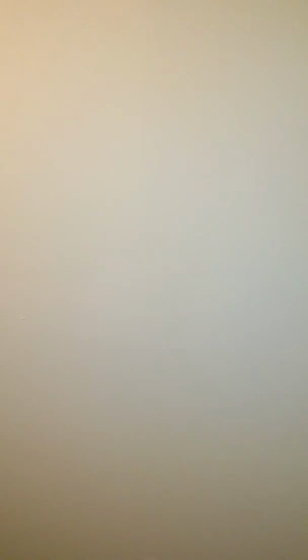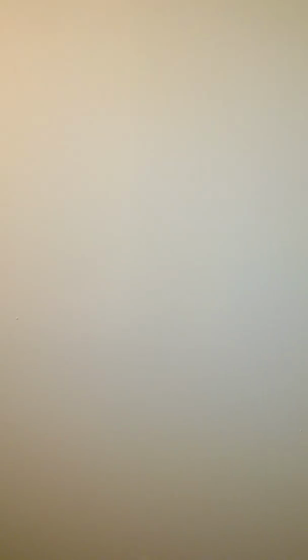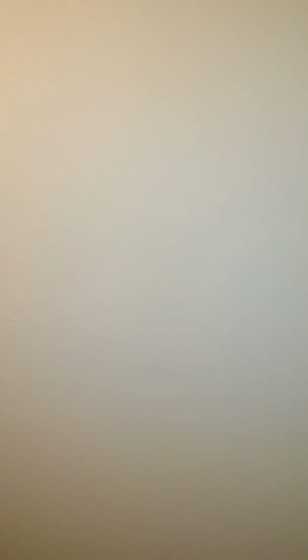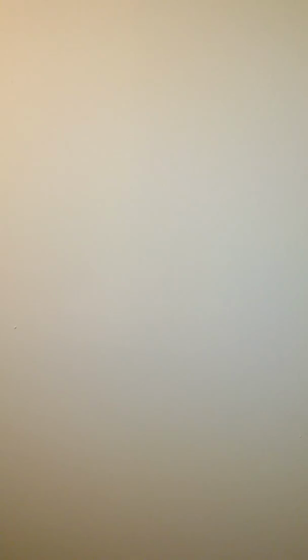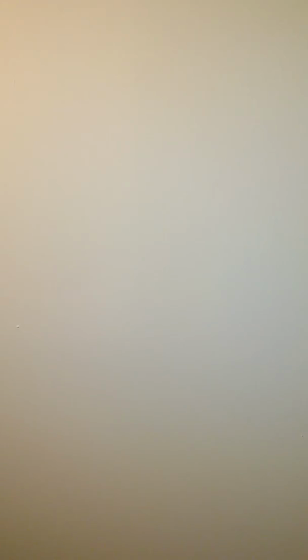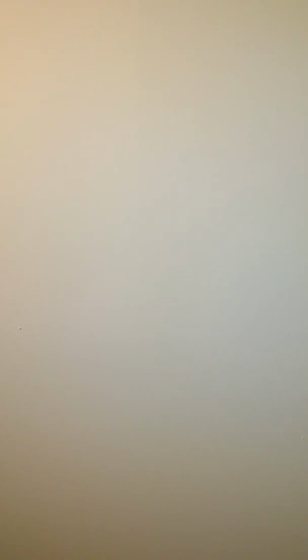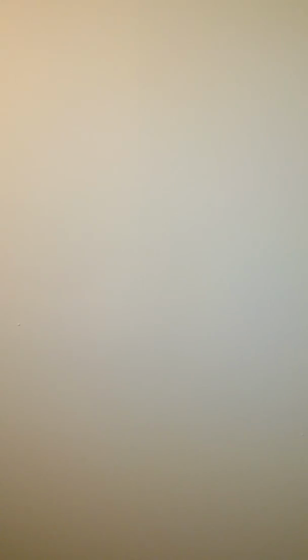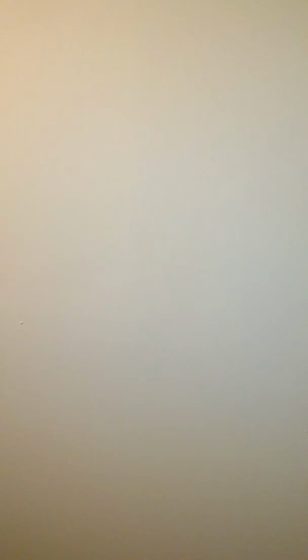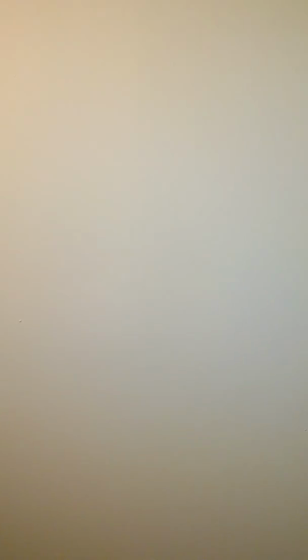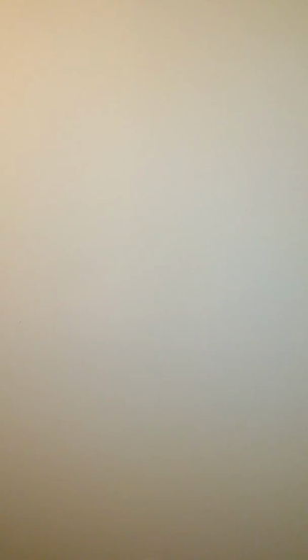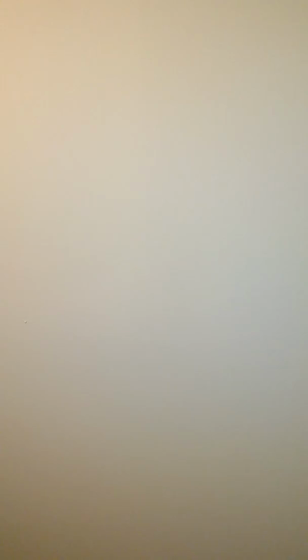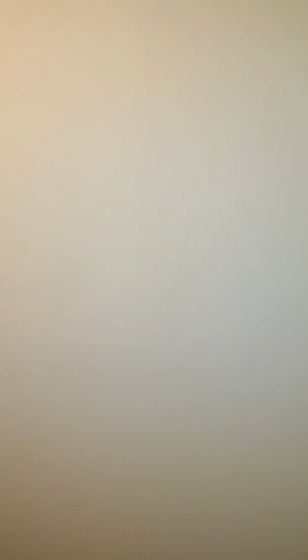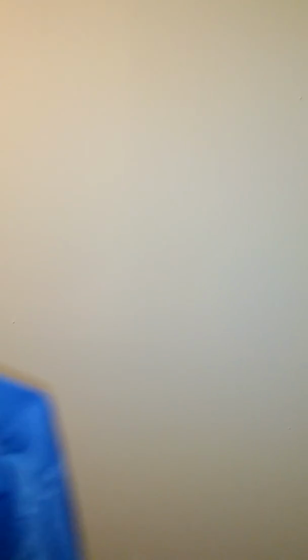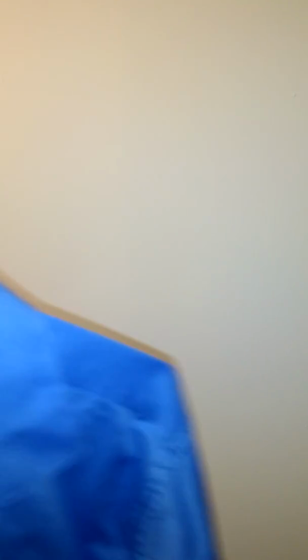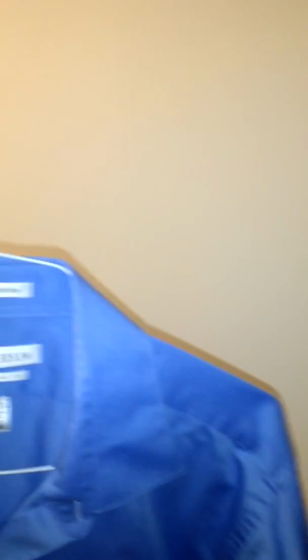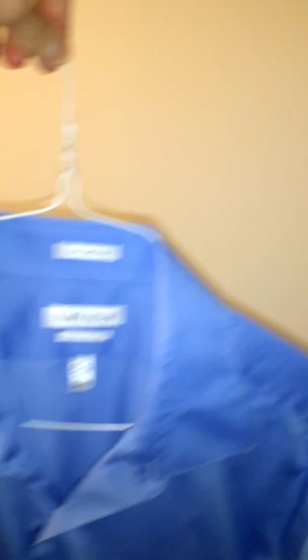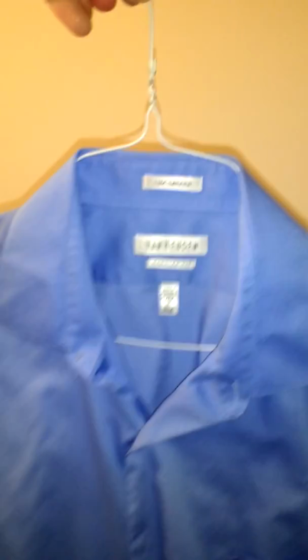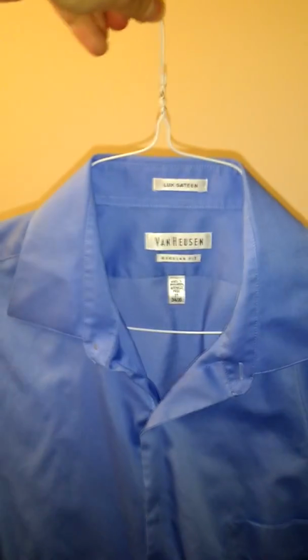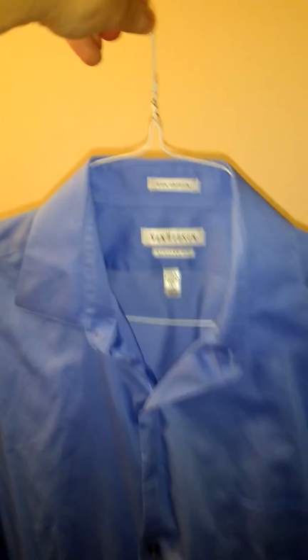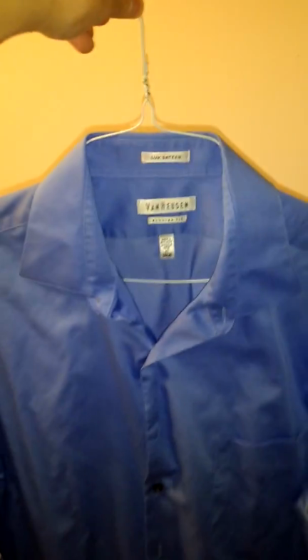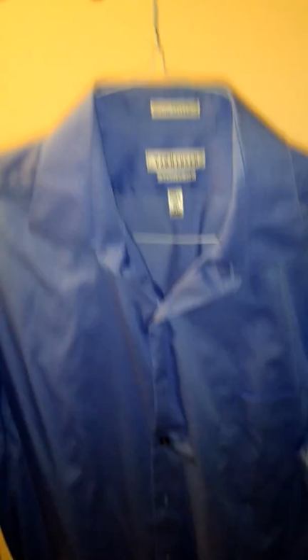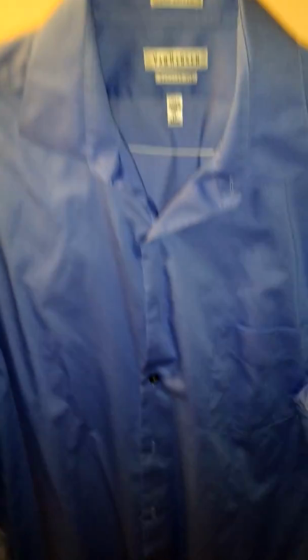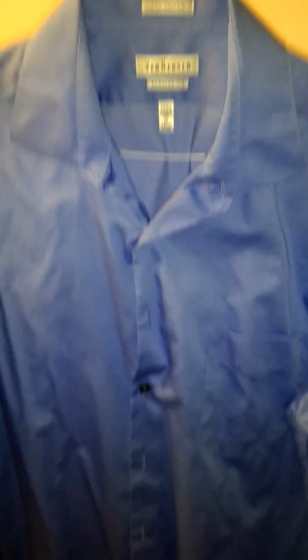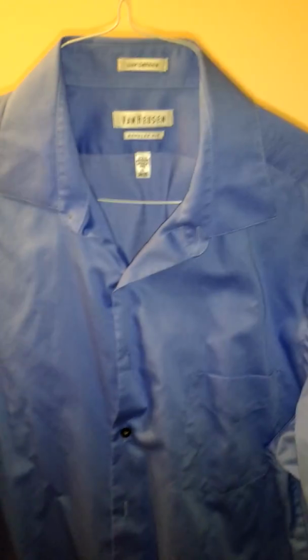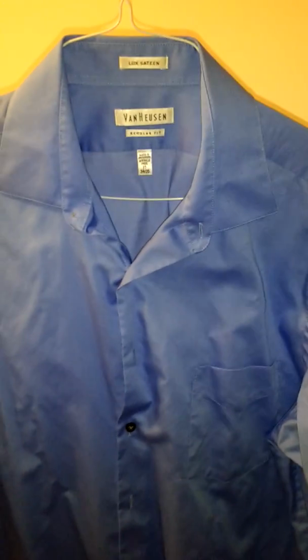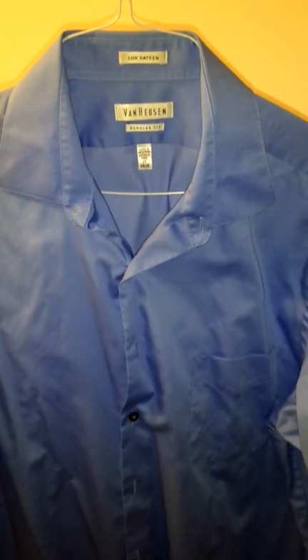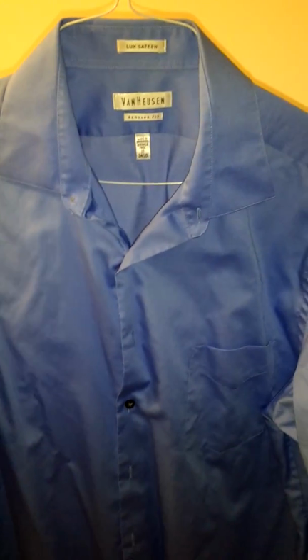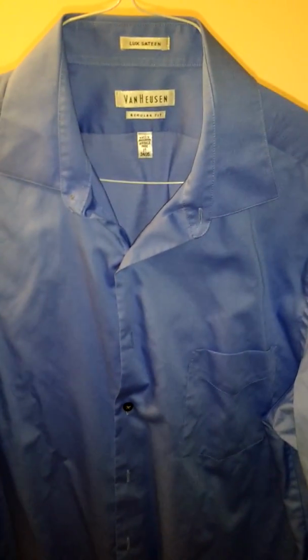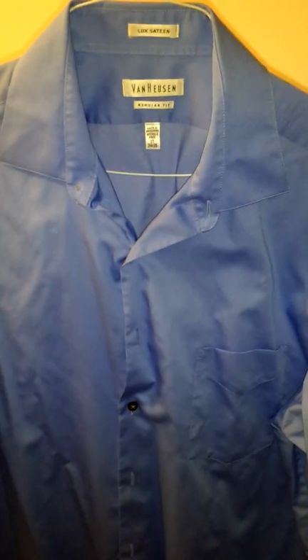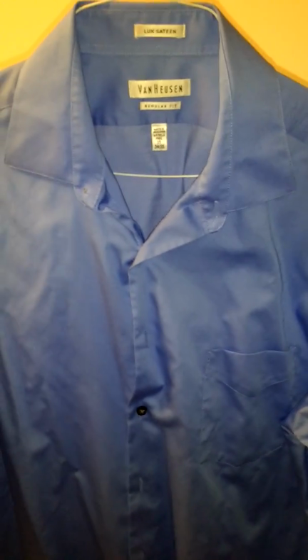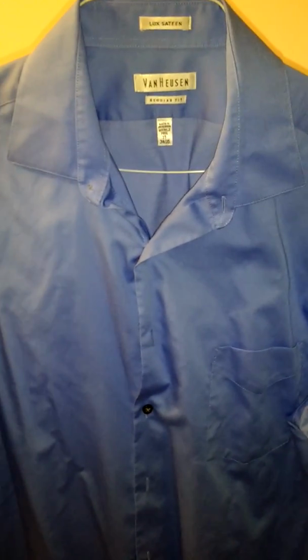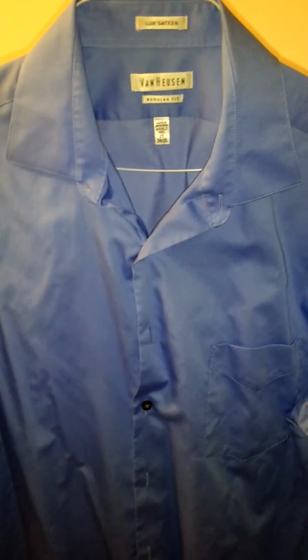In case you haven't seen our Instagram post with the preview for this part, the first shirt we're going to have today is this Satine Sky Blue Van Hosen shirt.